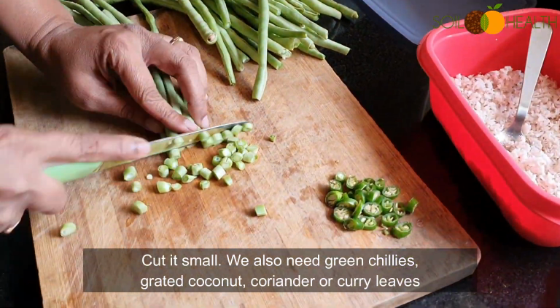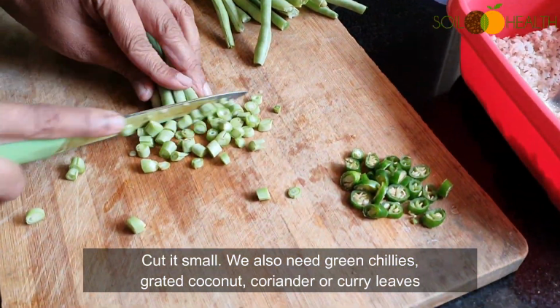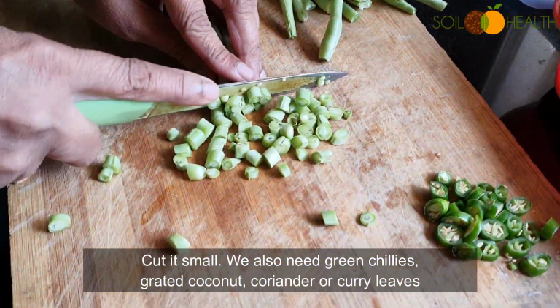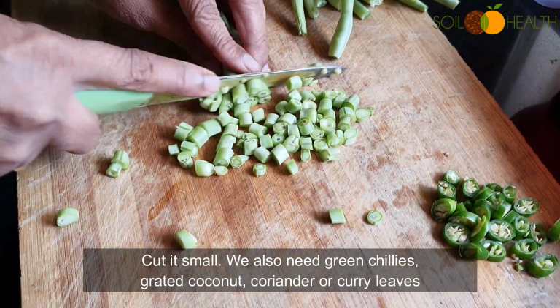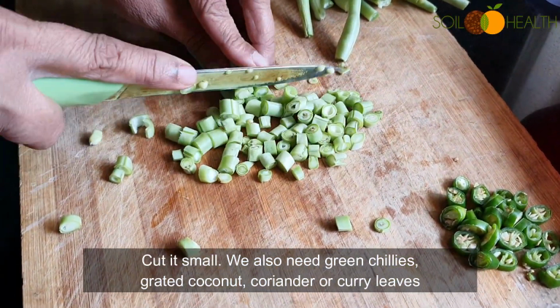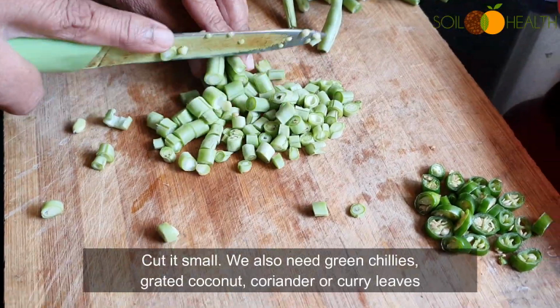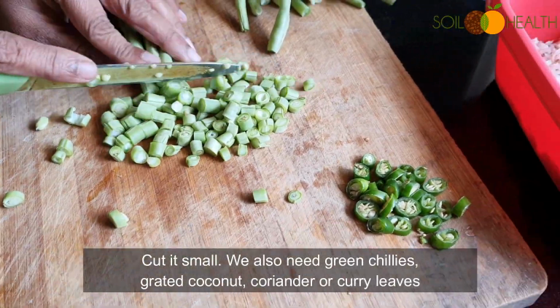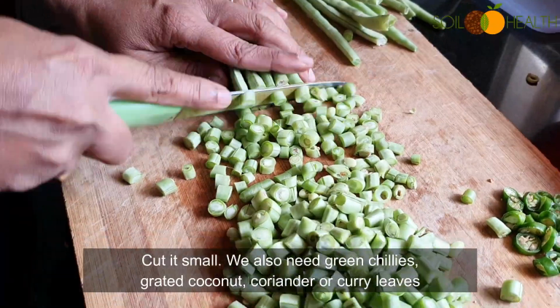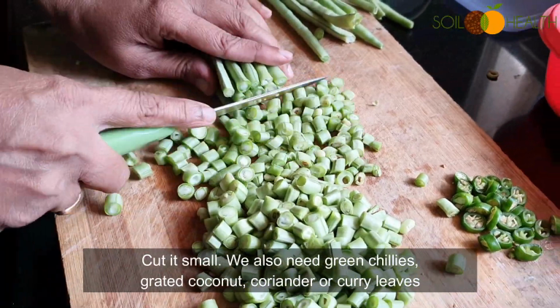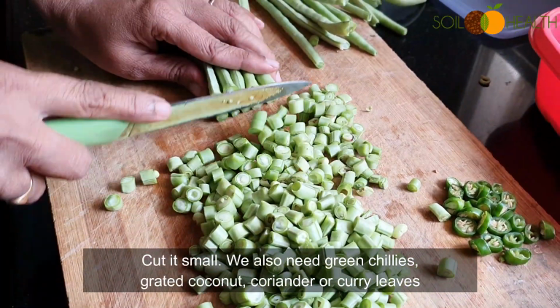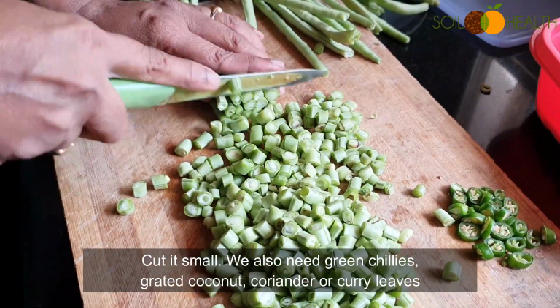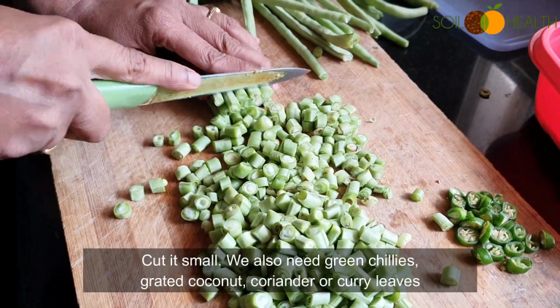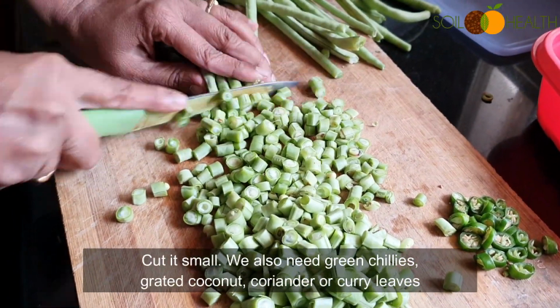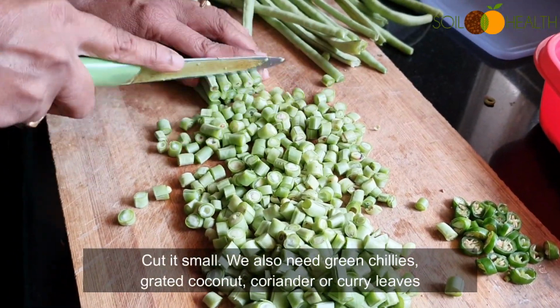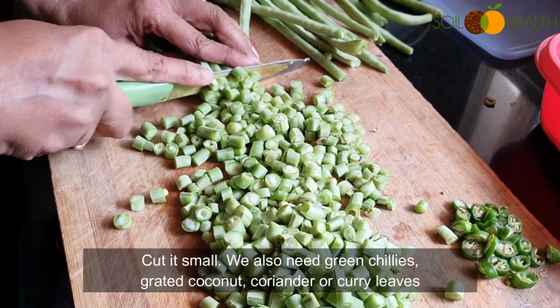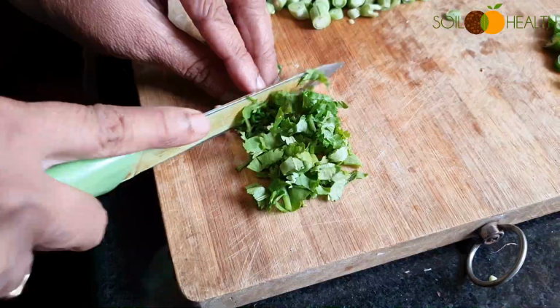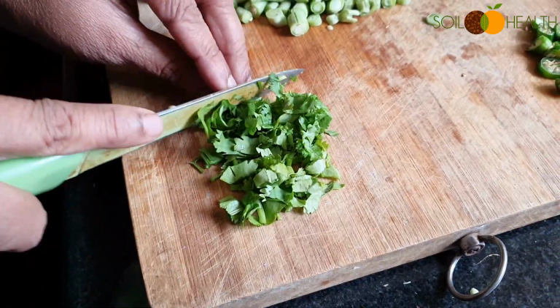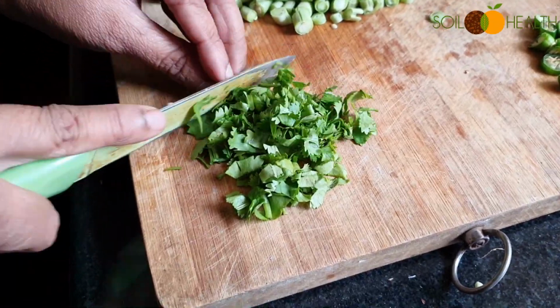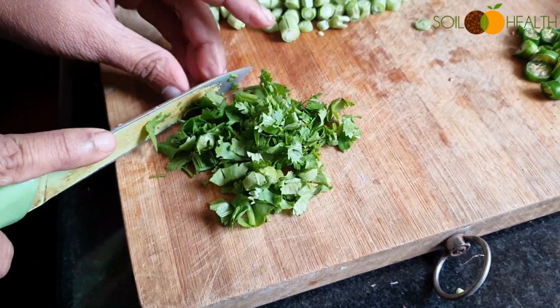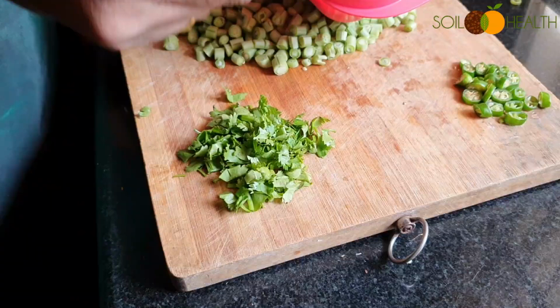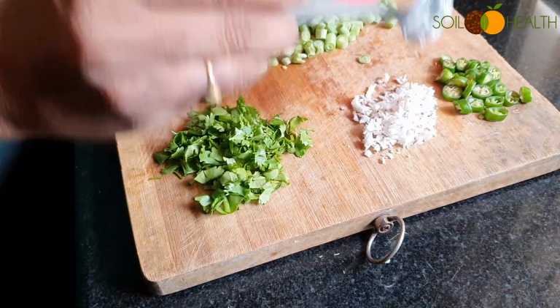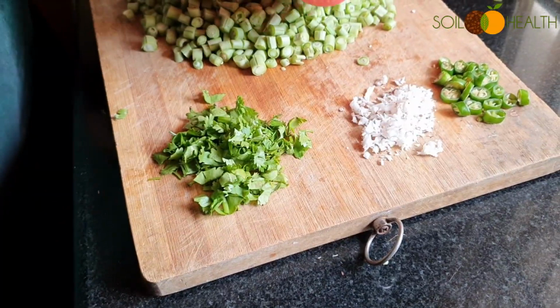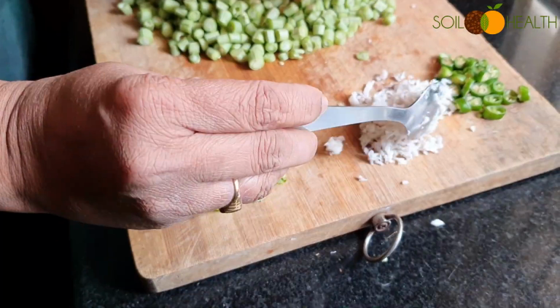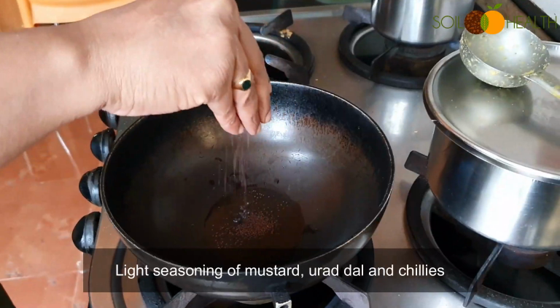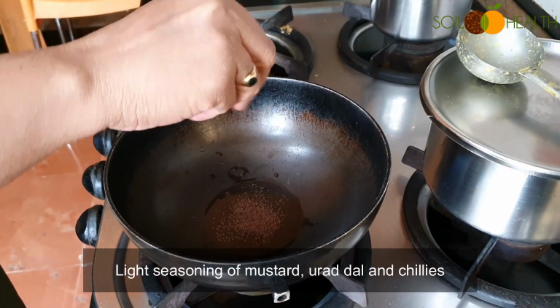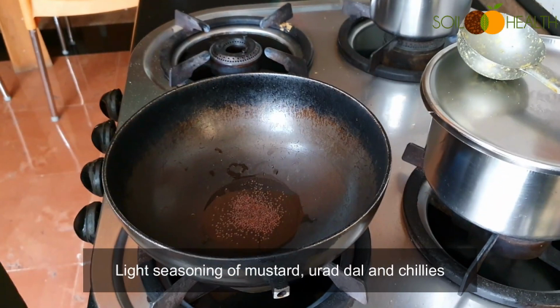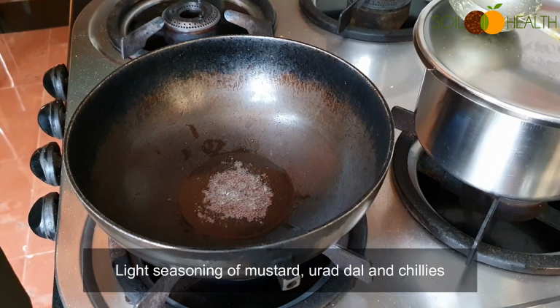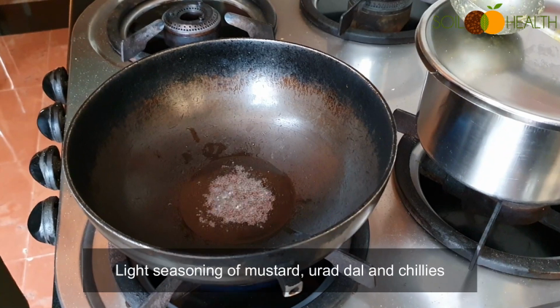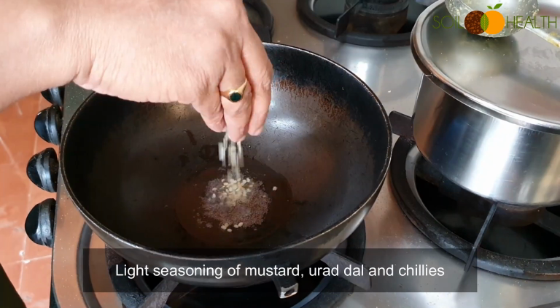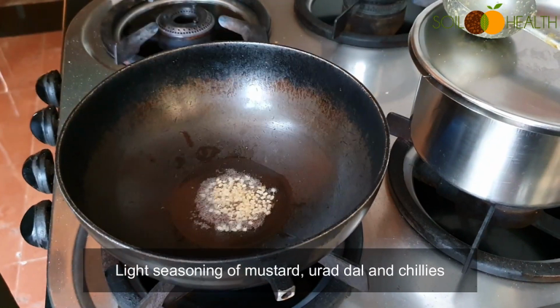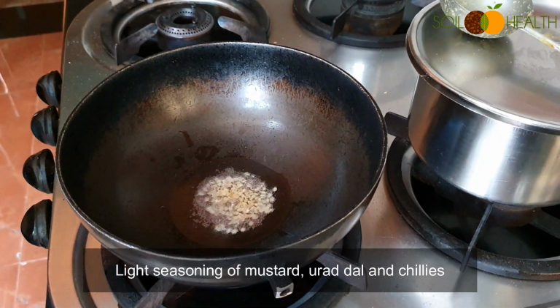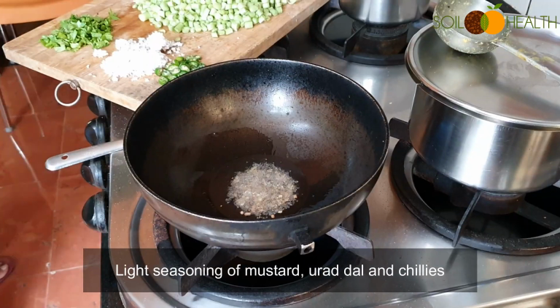We also need green chillies, grated coconut, and coriander or curry leaves. Start with a light seasoning of mustard, udad dal, and chillies.